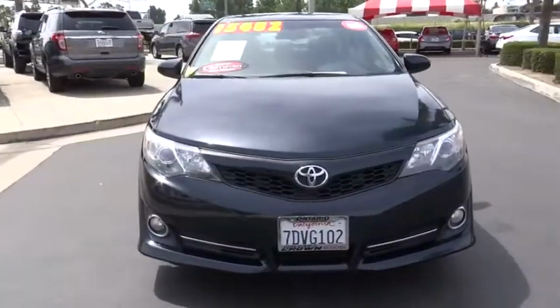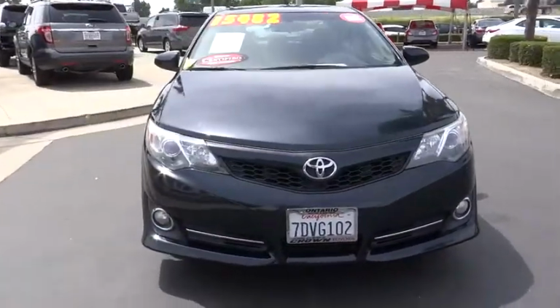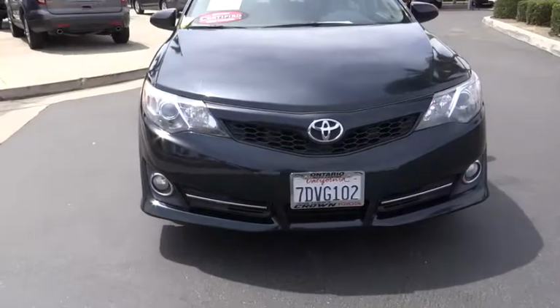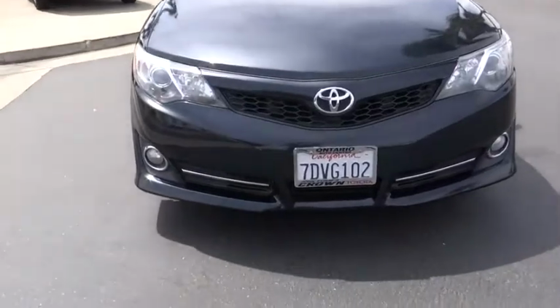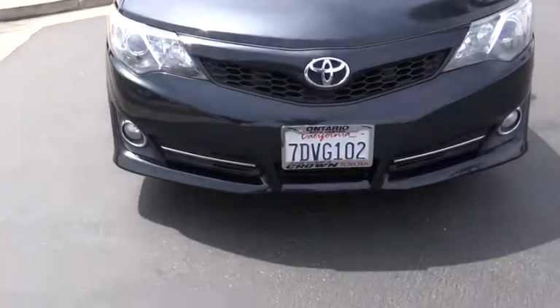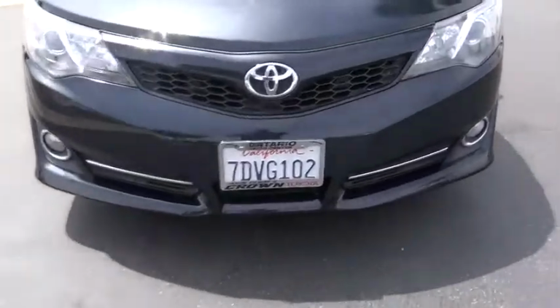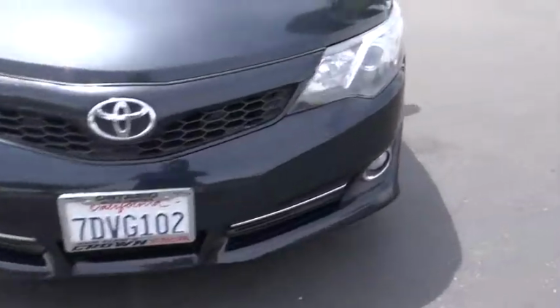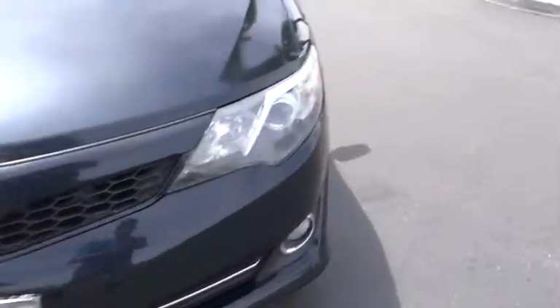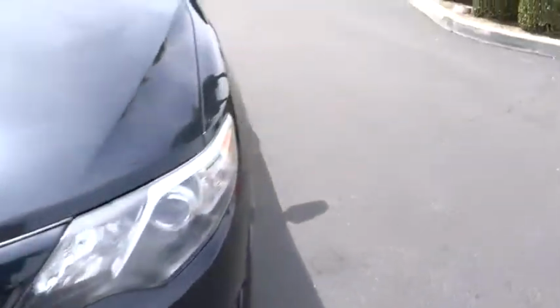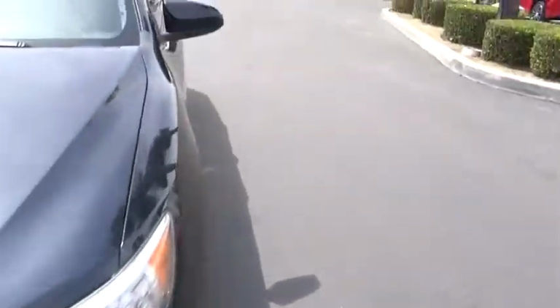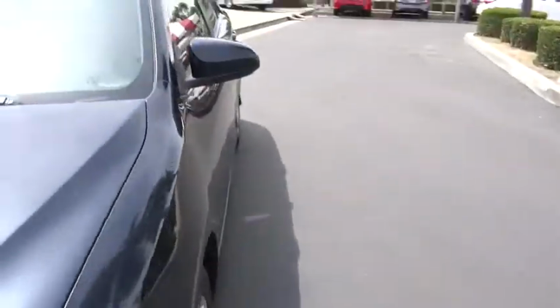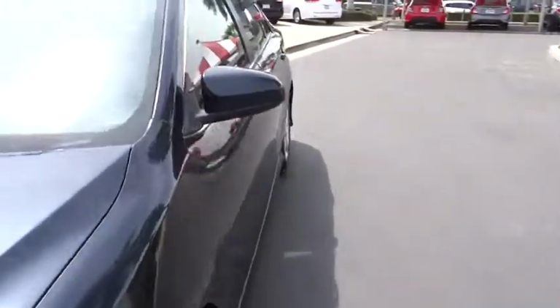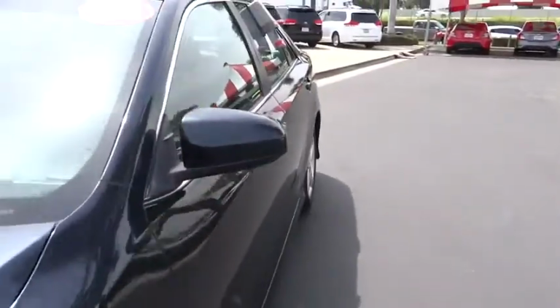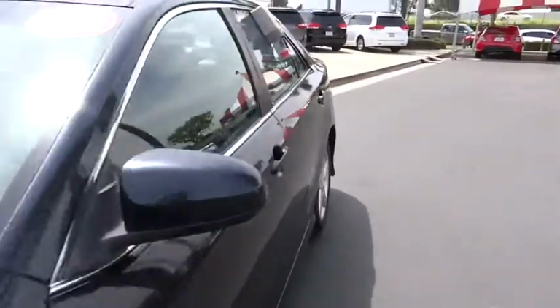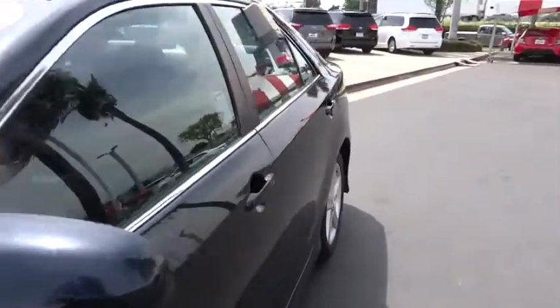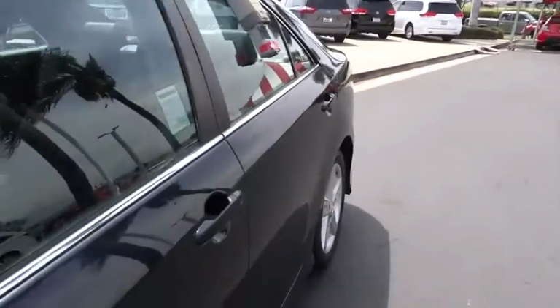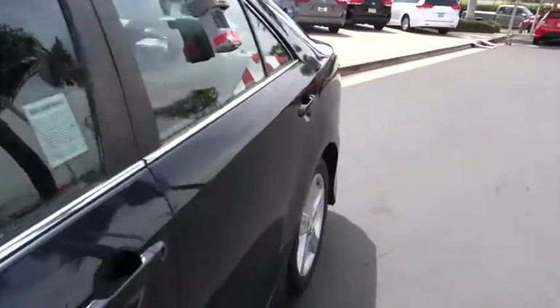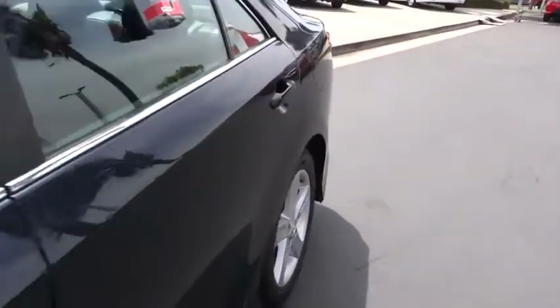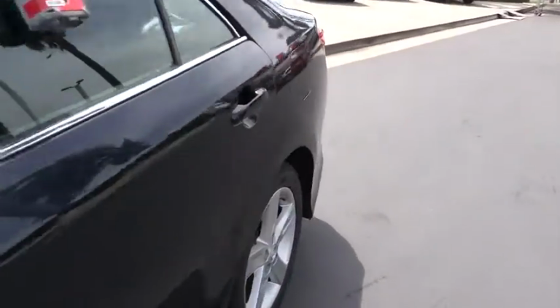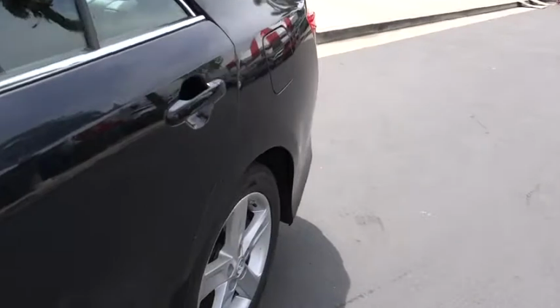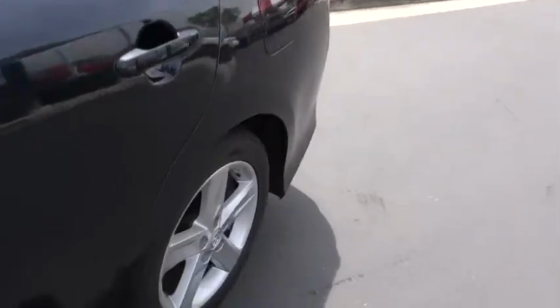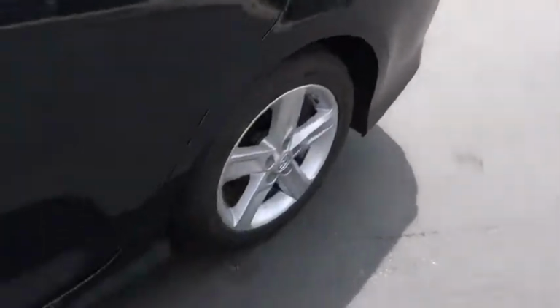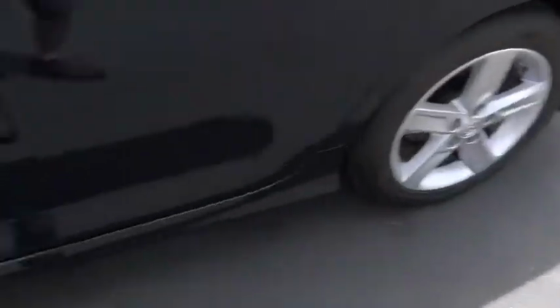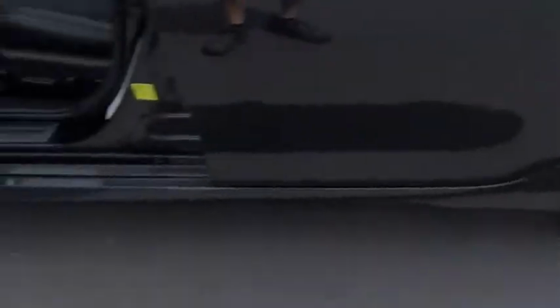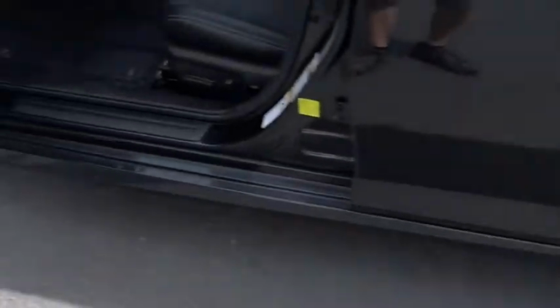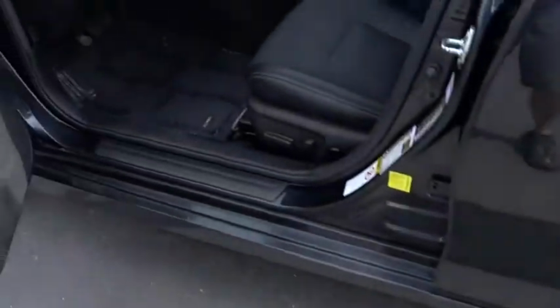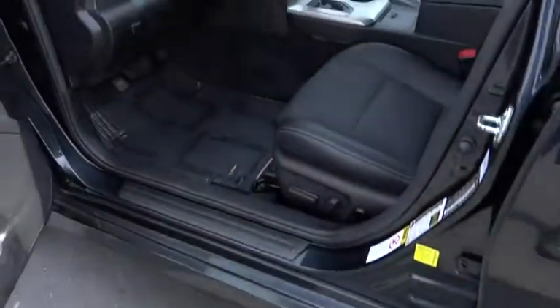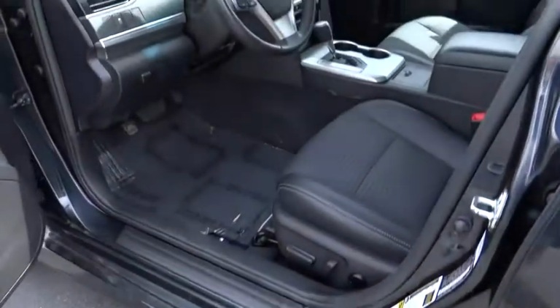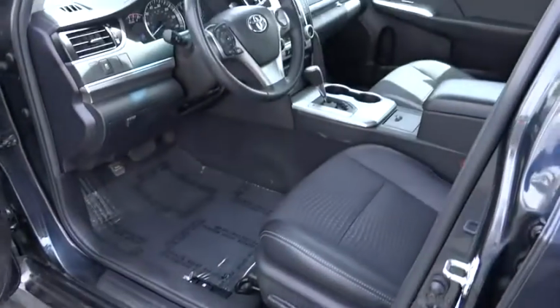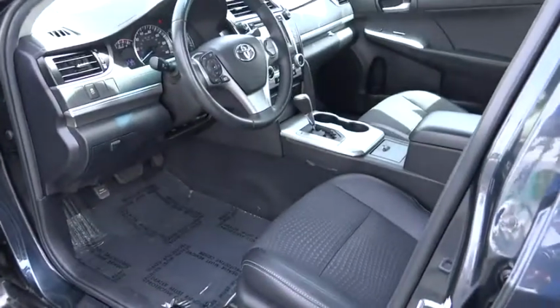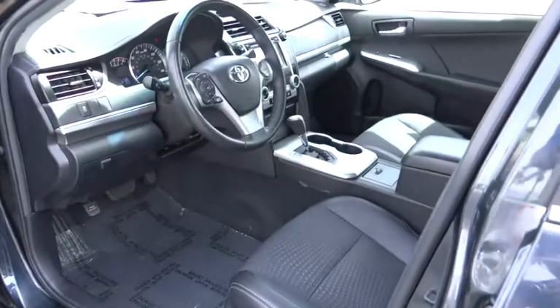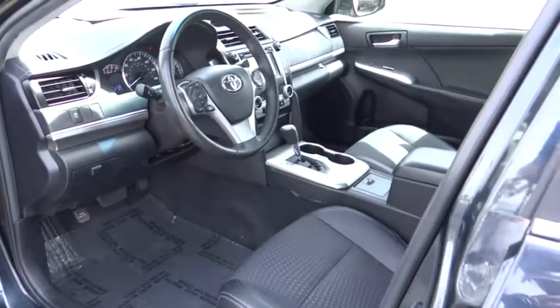Overhead console, panic alarm, driver vanity mirror, front reading lamps, tilt steering wheel. Is love at first sight really possible? Let us know when you stop in.